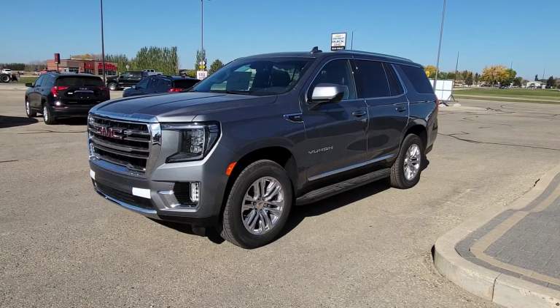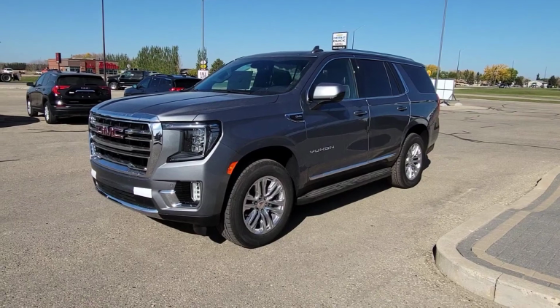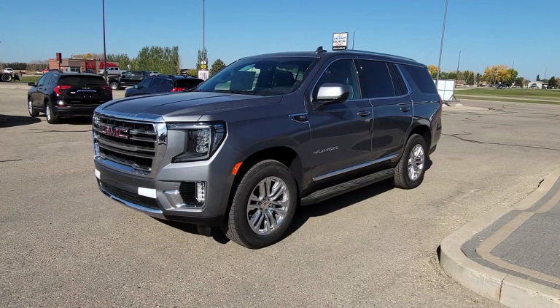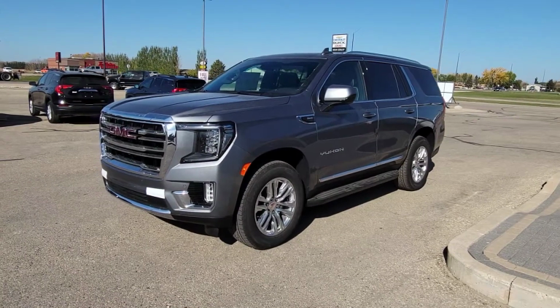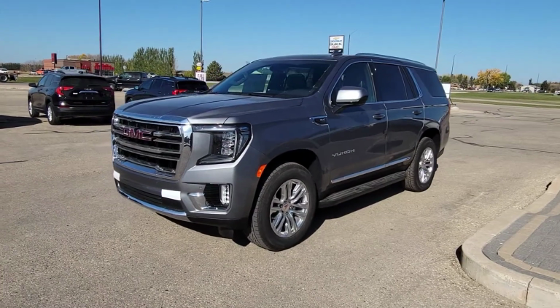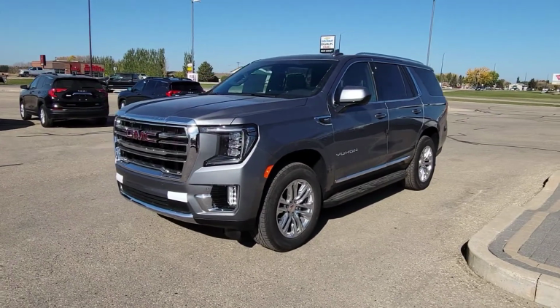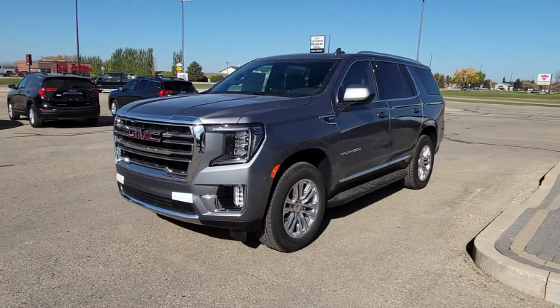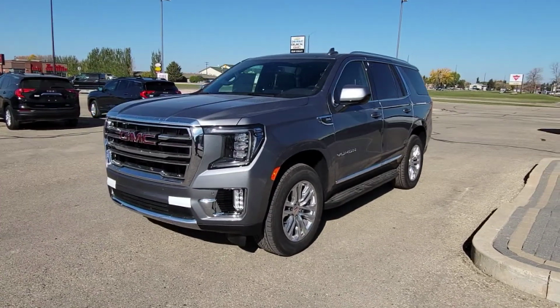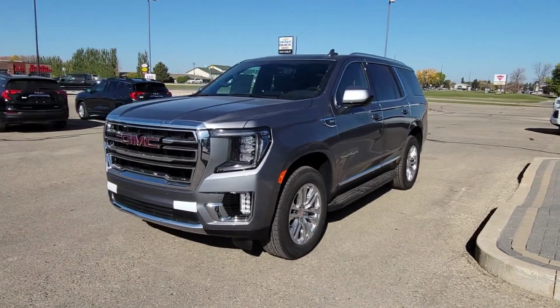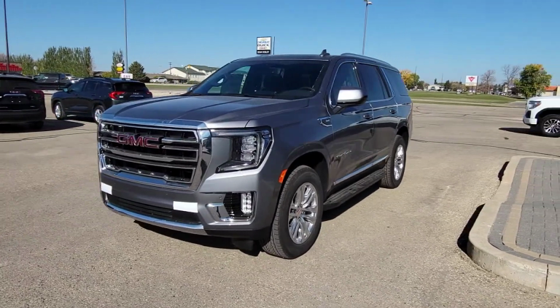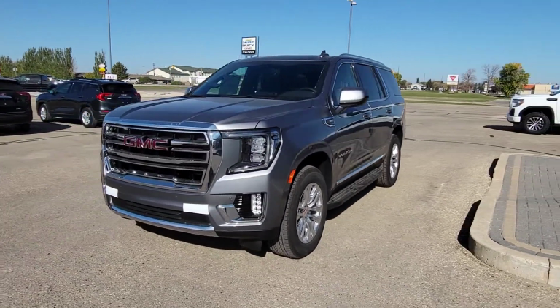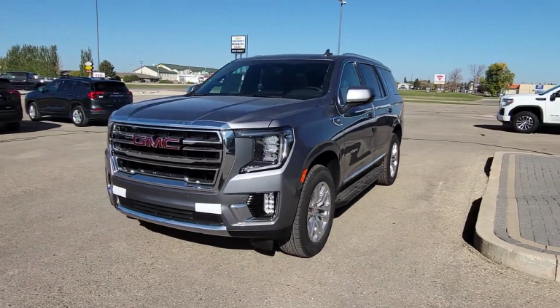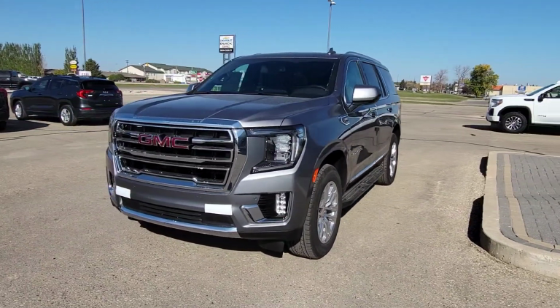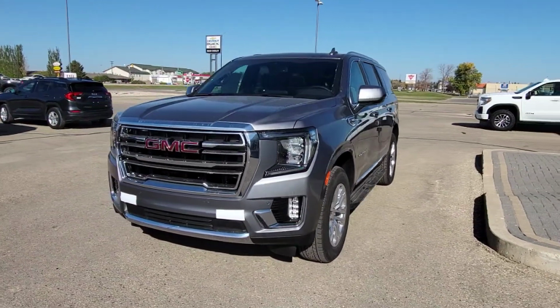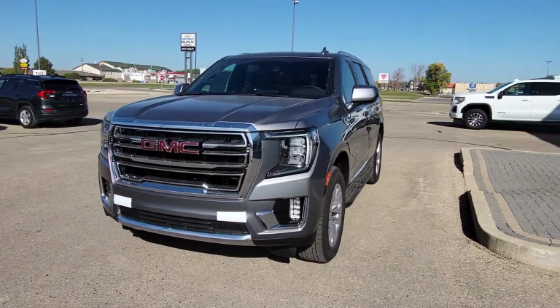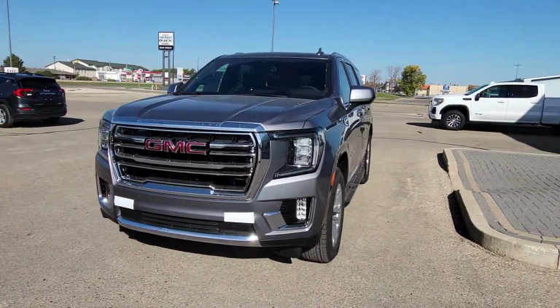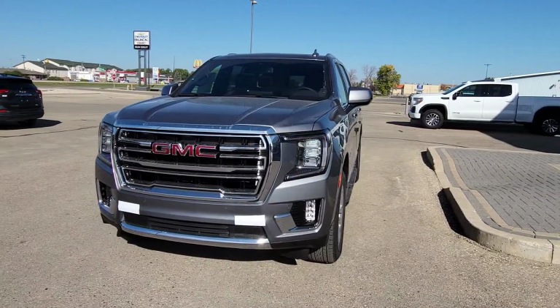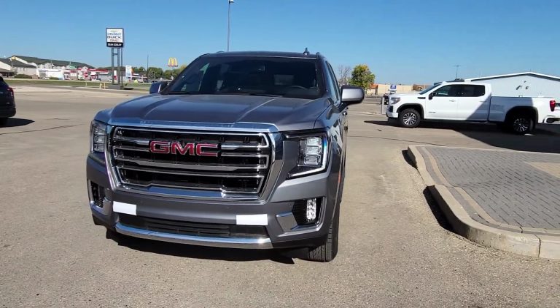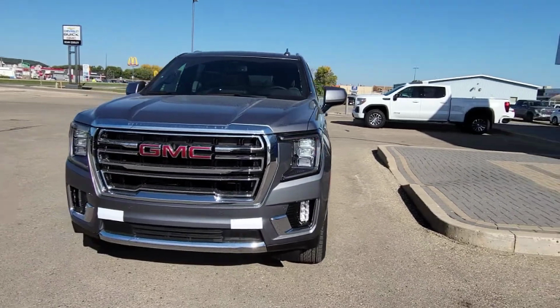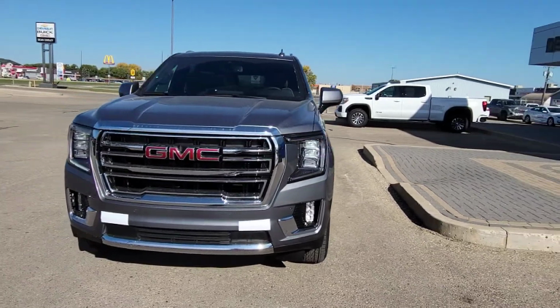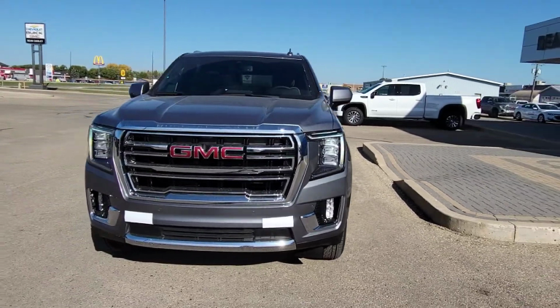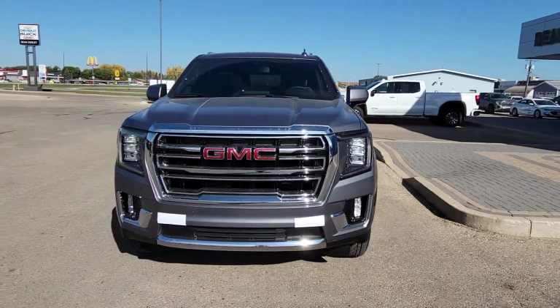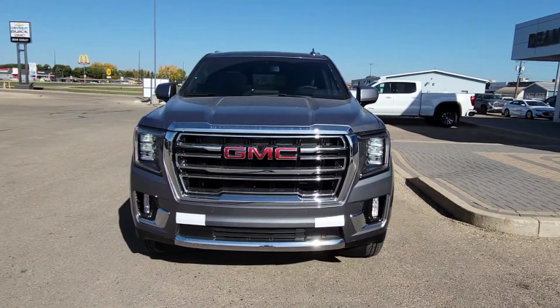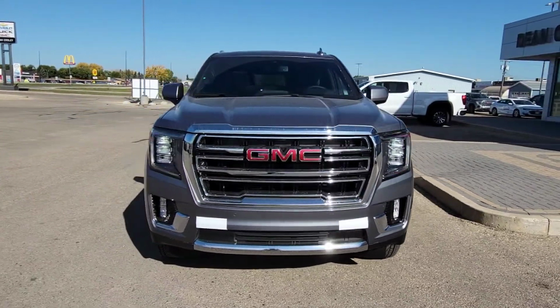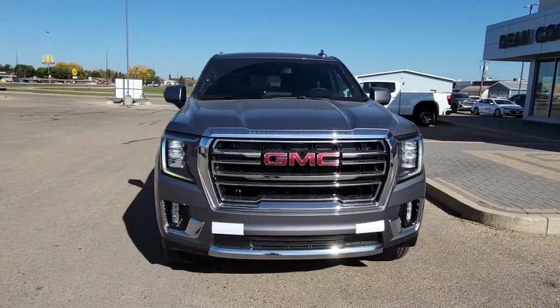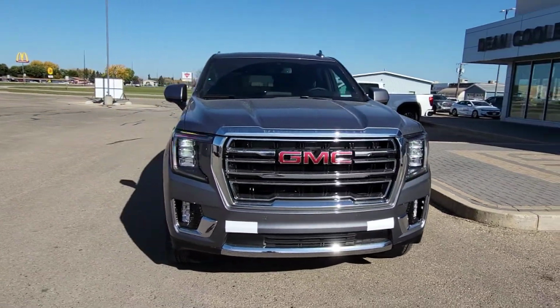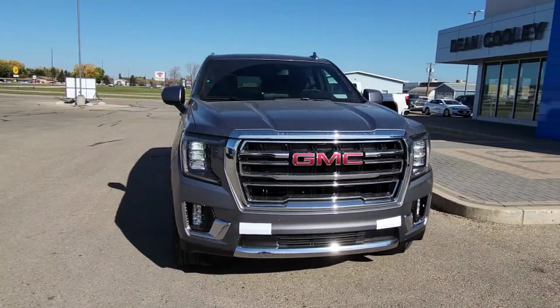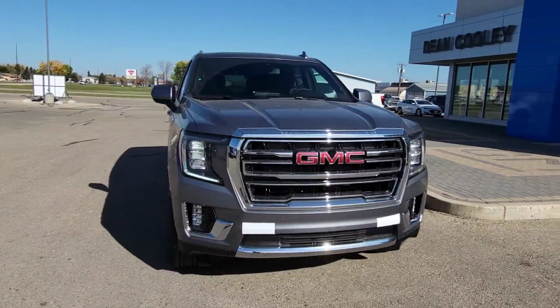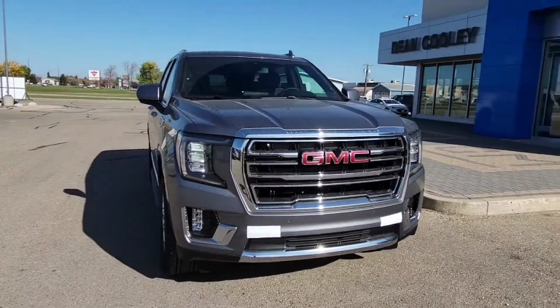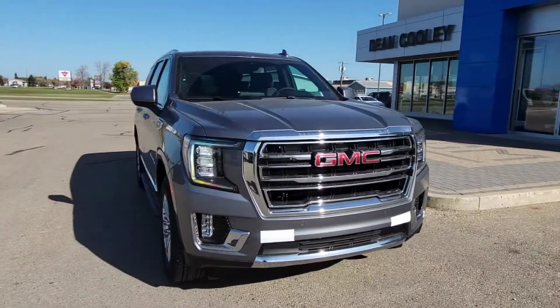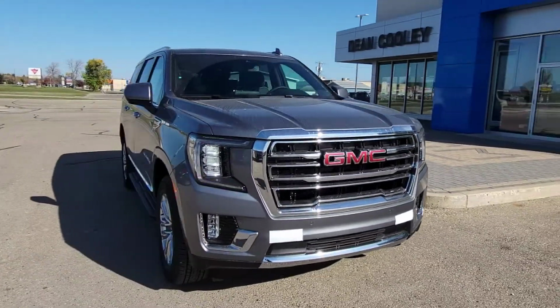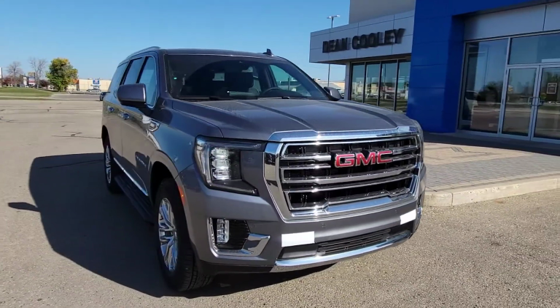Hey, Parkland. Brian here from Dean Cooley GM showing off this 2021 GMC Yukon SLT in satin steel. Let's take a look inside.